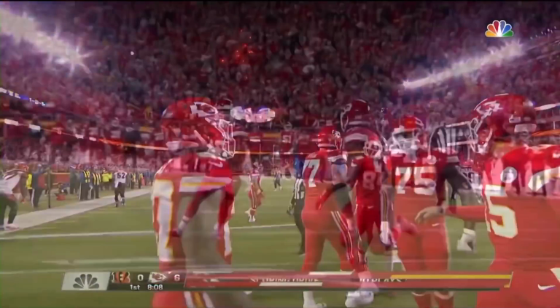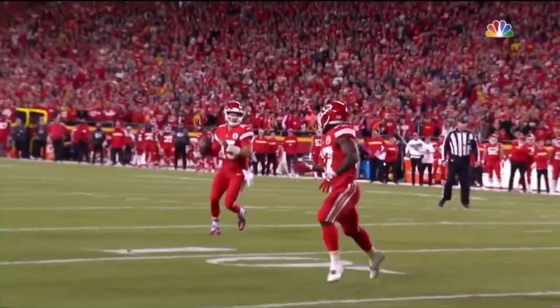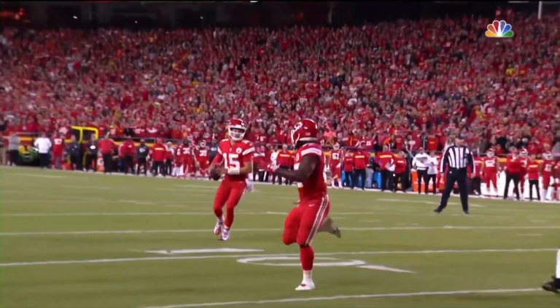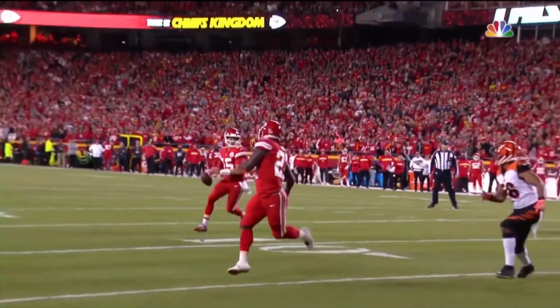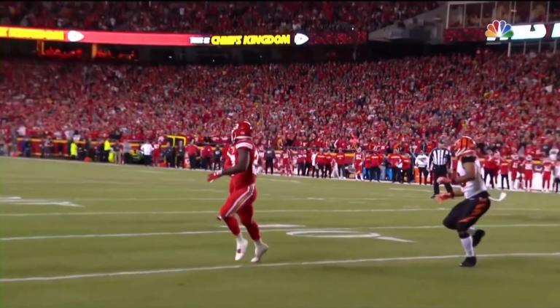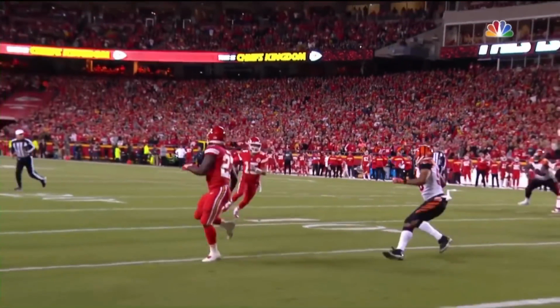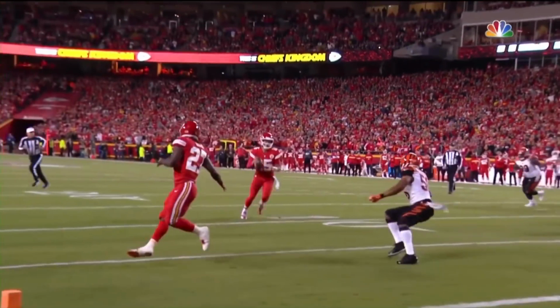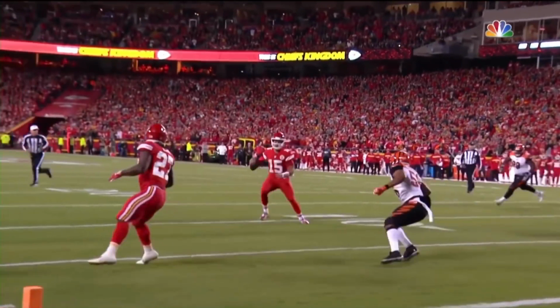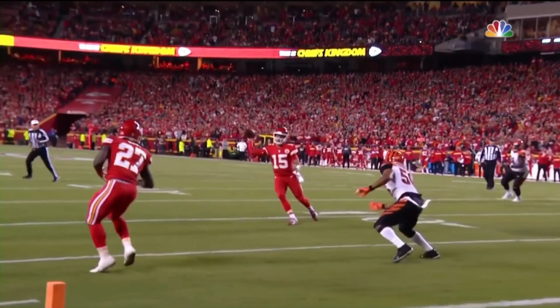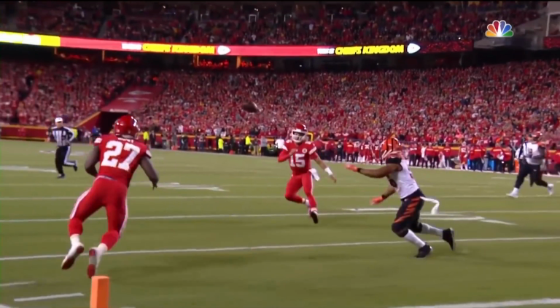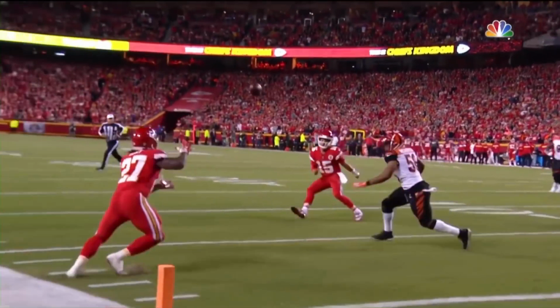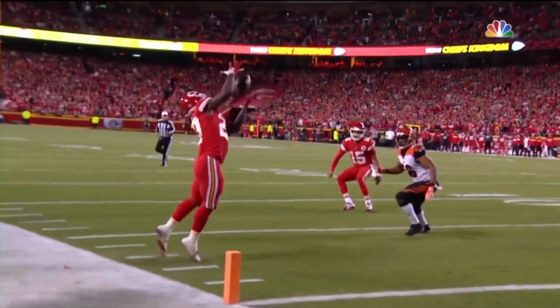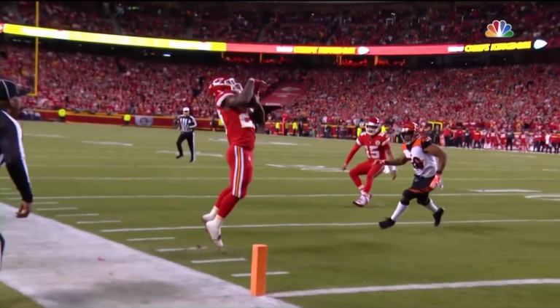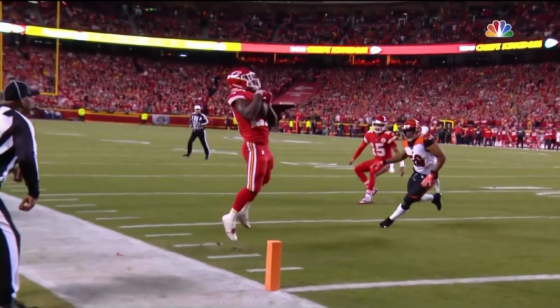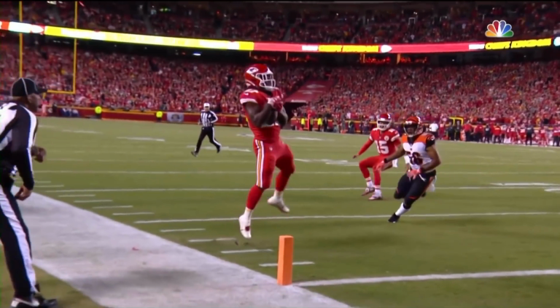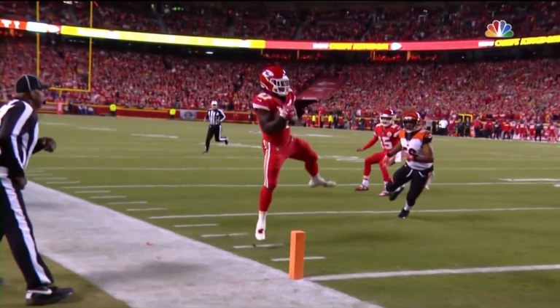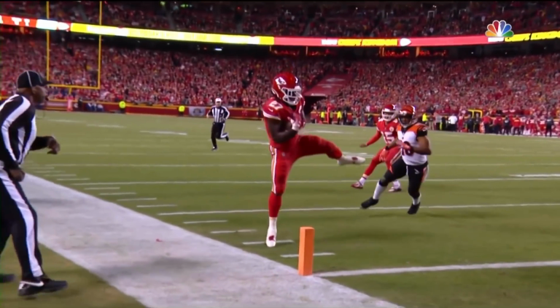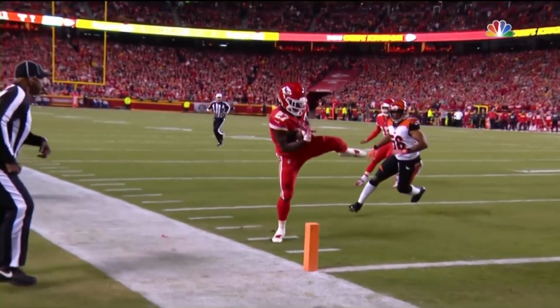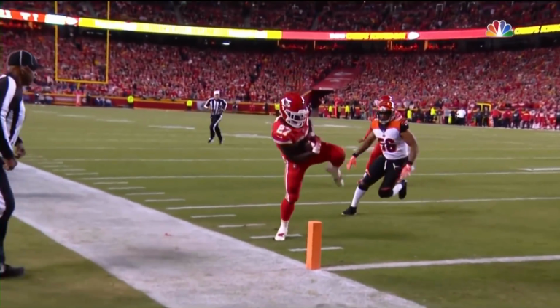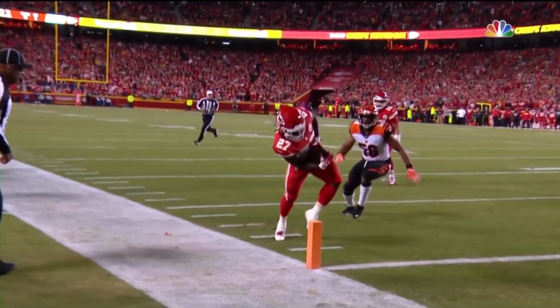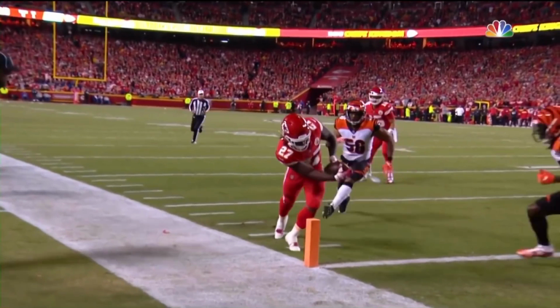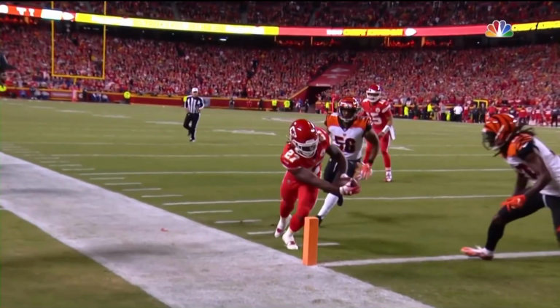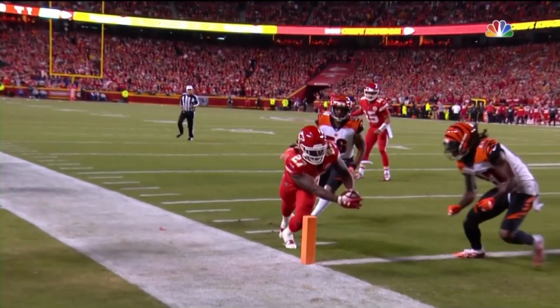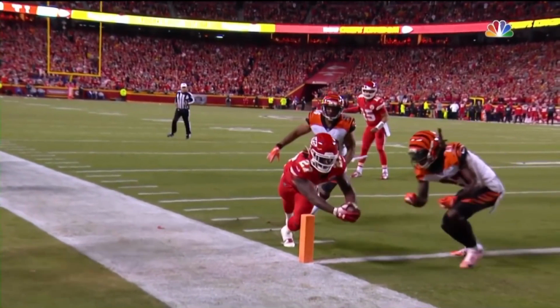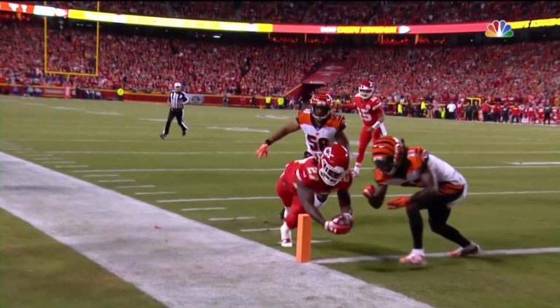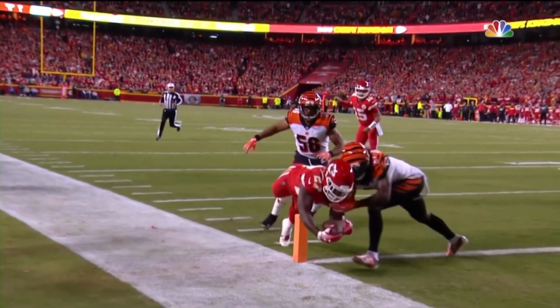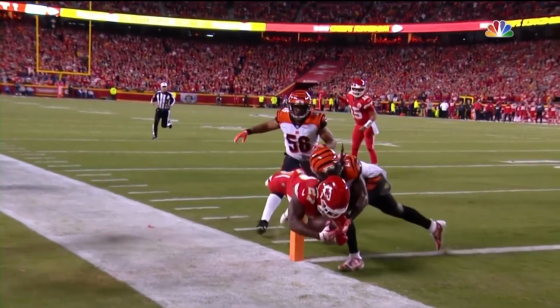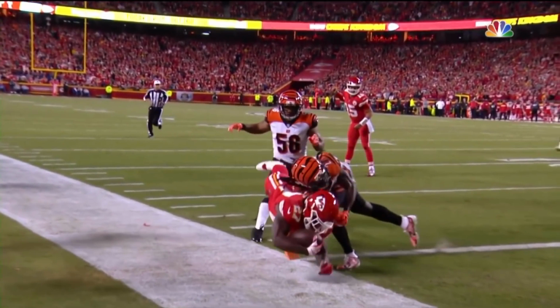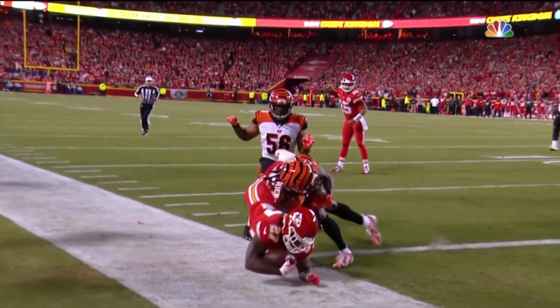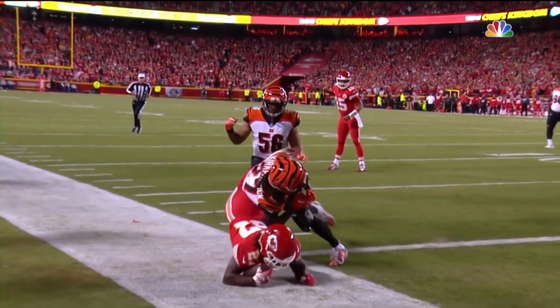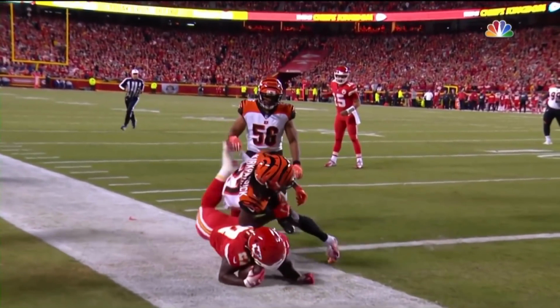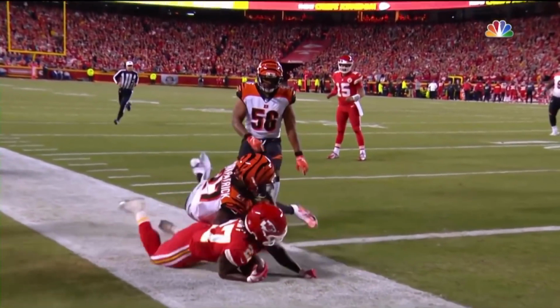That allows him to get the pass out there to Hunt for the easy touchdown. Just brilliant quarterback play. Wobbly pass. Makes the catch. Stays in bounds. Touchdown.